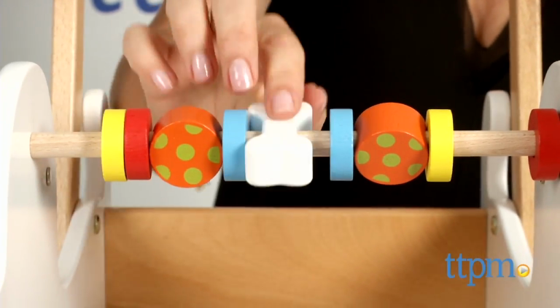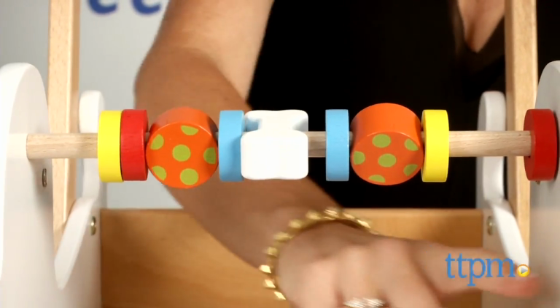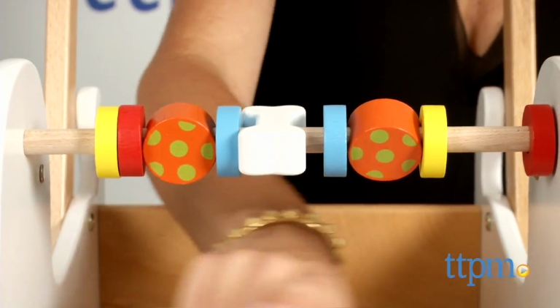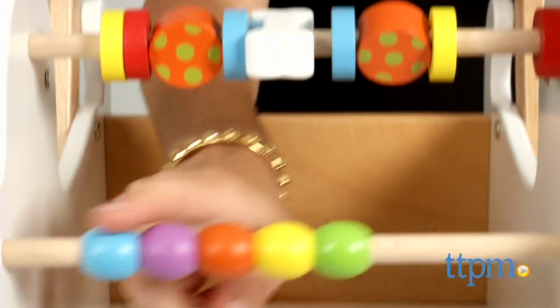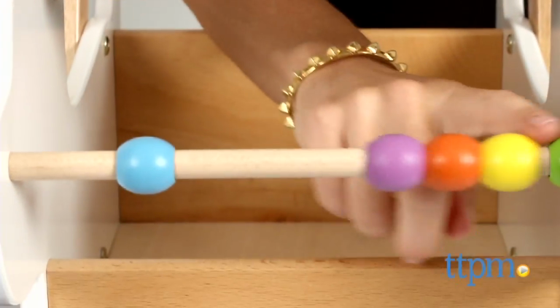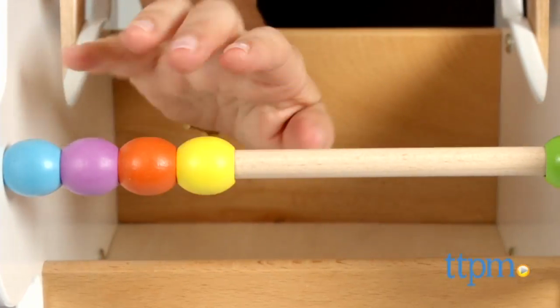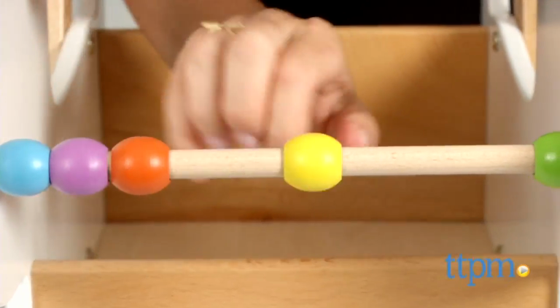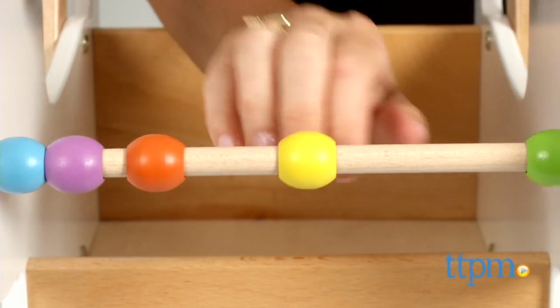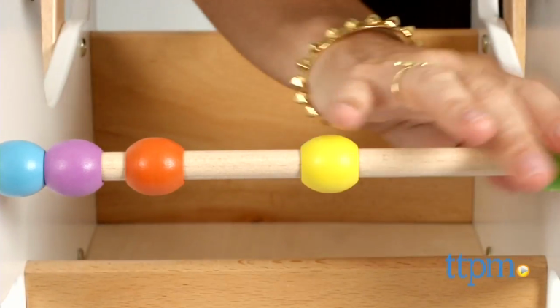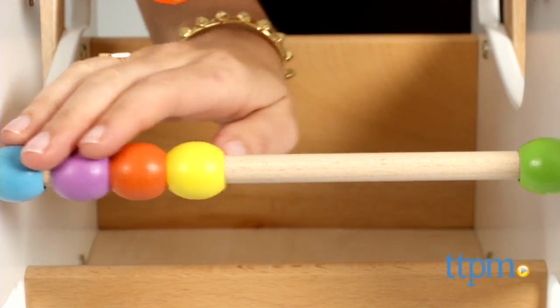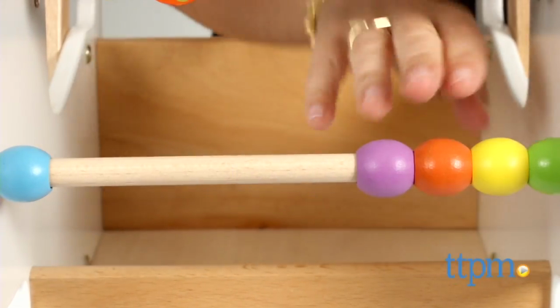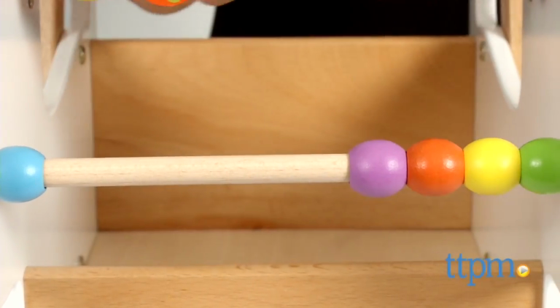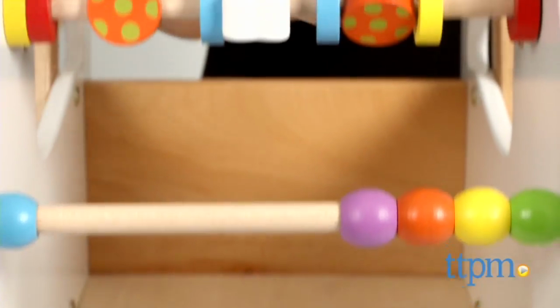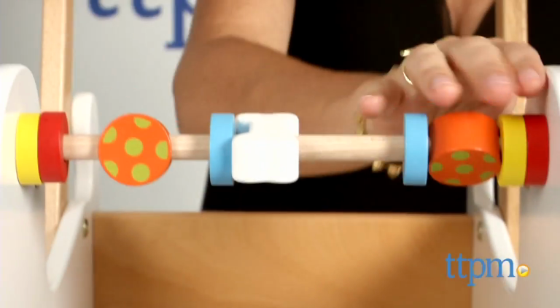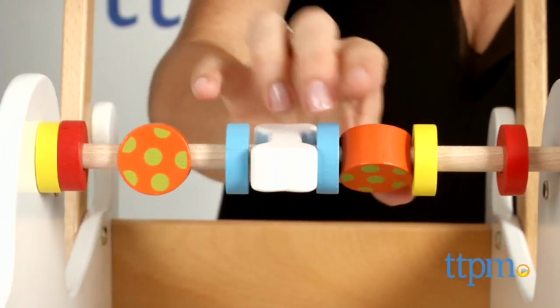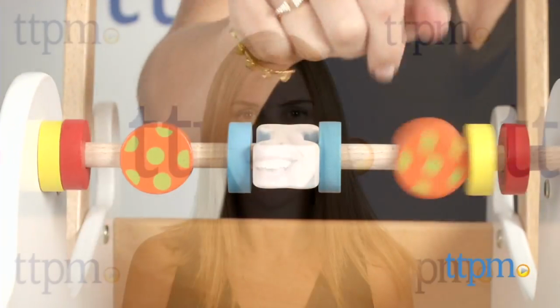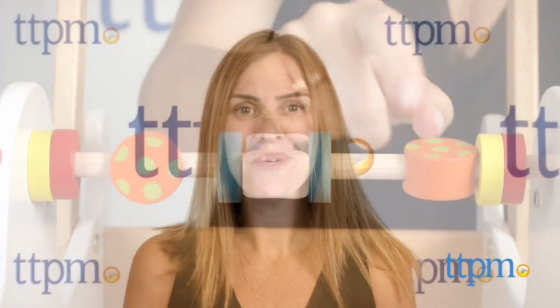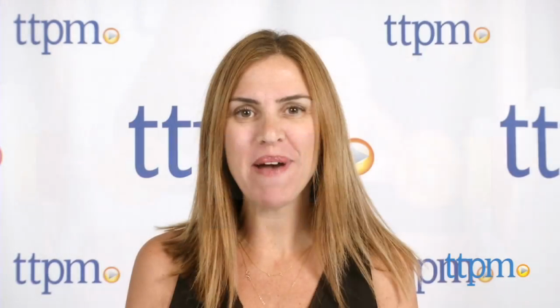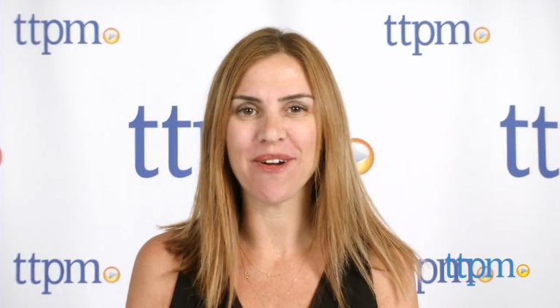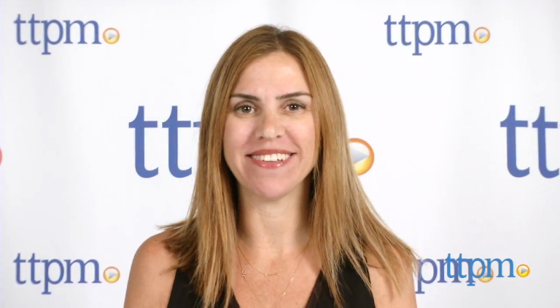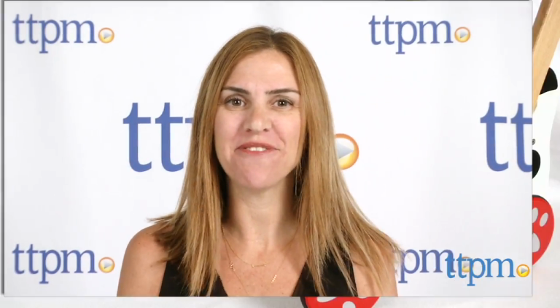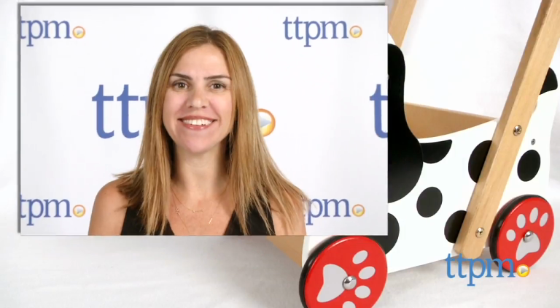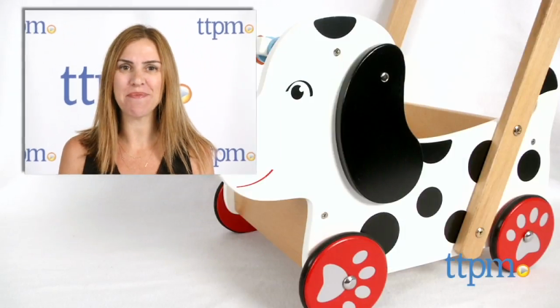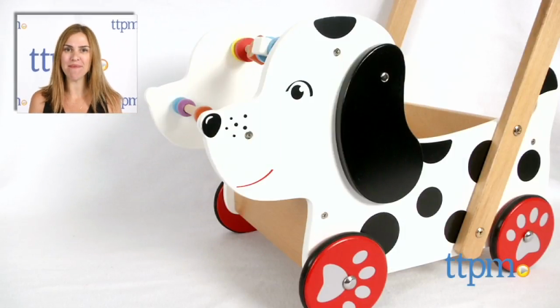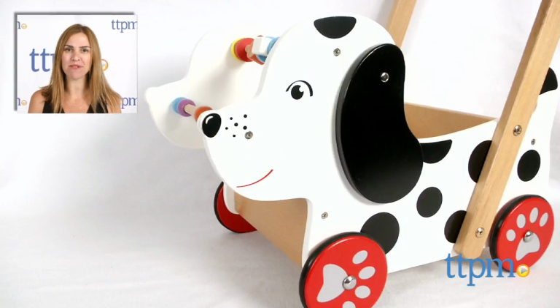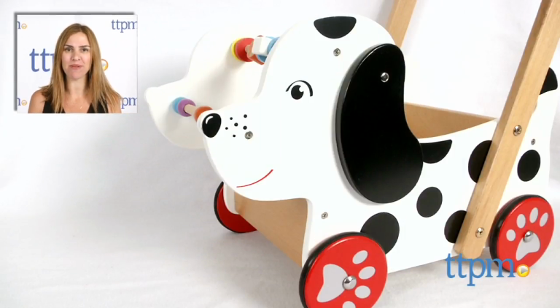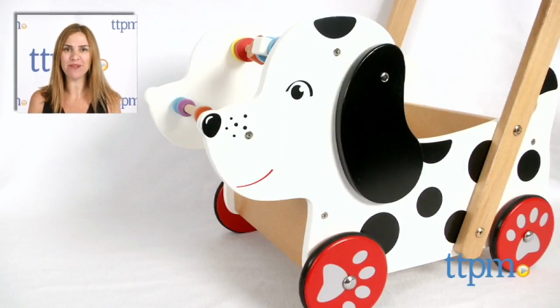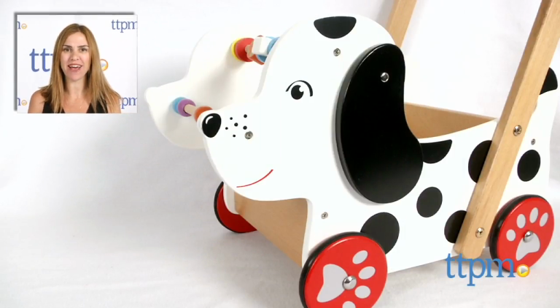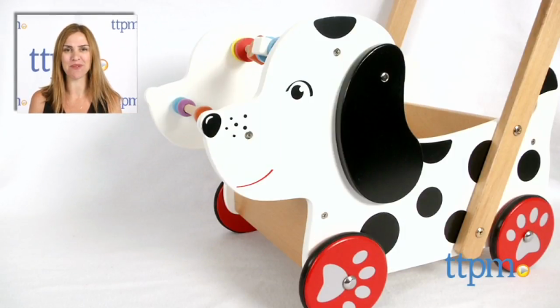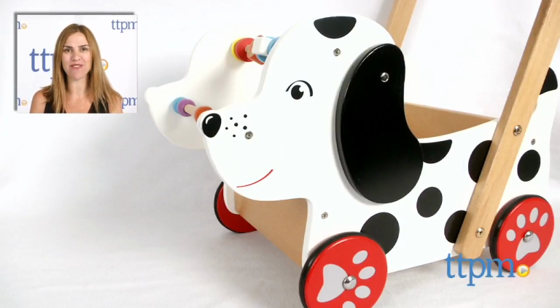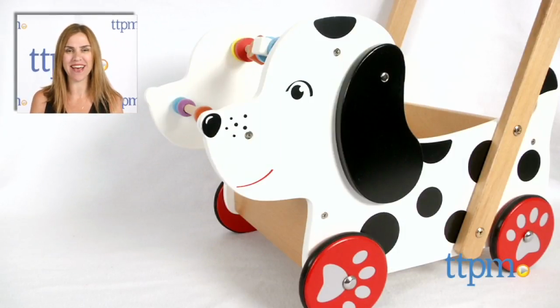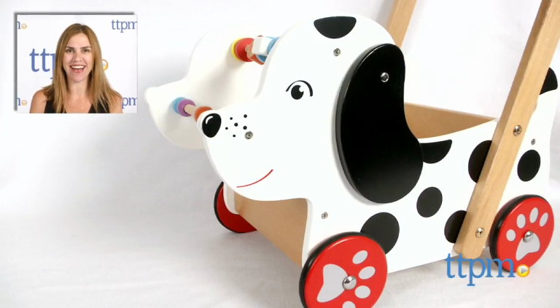The baby walker would make a fun first birthday present and one that kids can probably use for a few years. For where to buy and current prices, find us at TTPM and subscribe to our YouTube channel for more reviews every day.